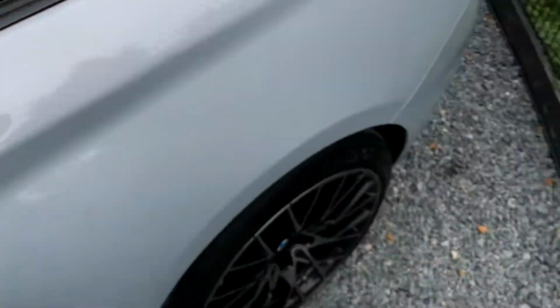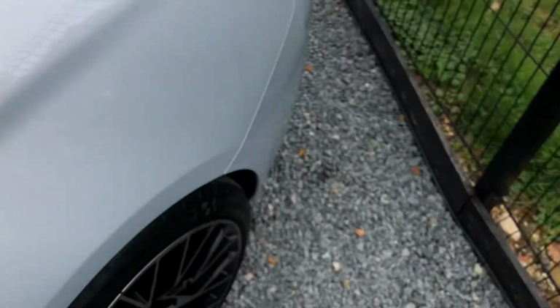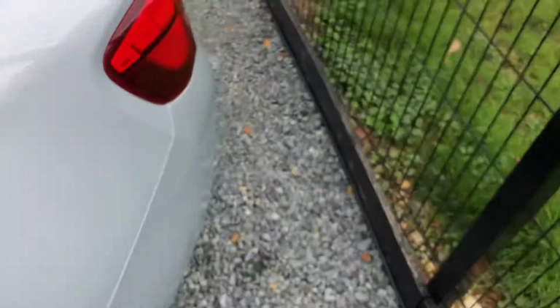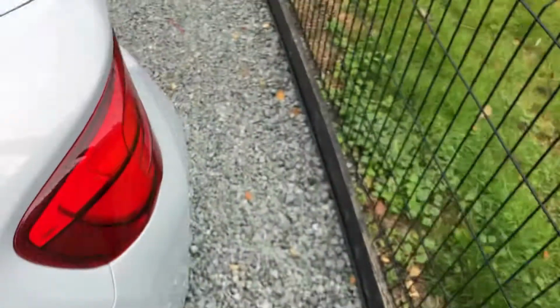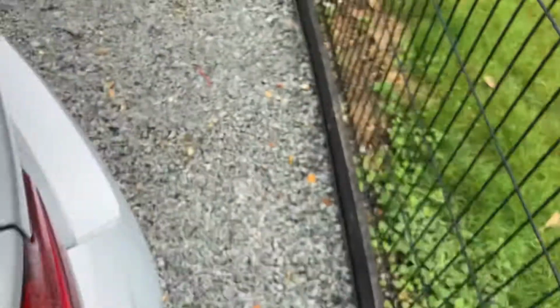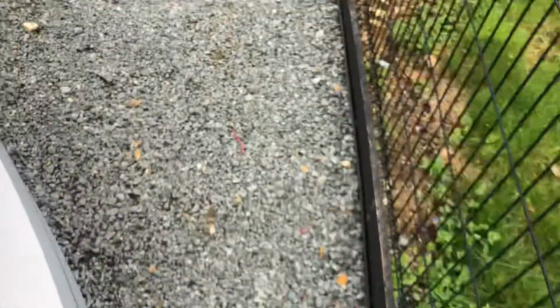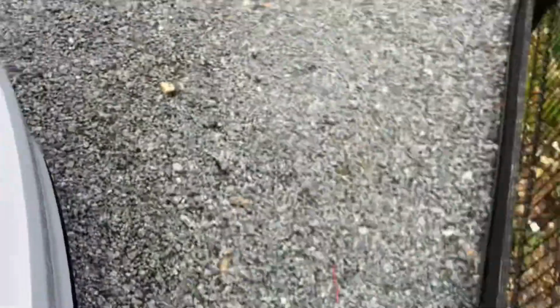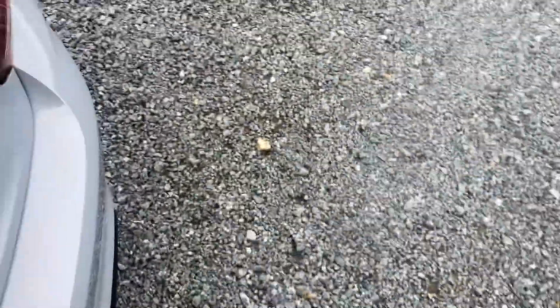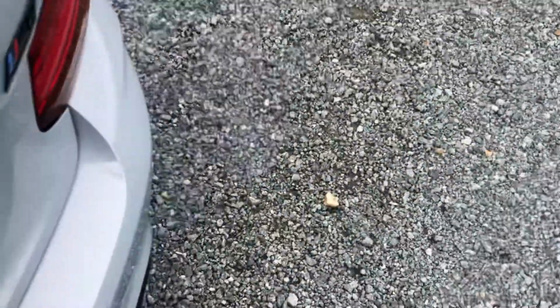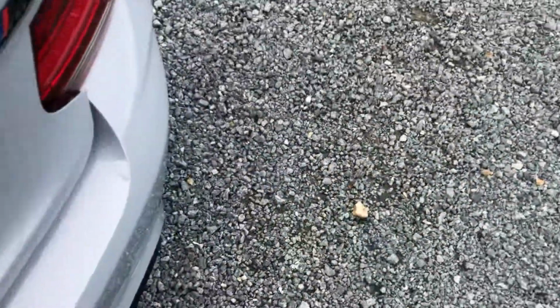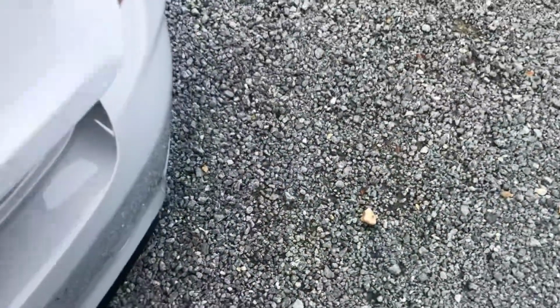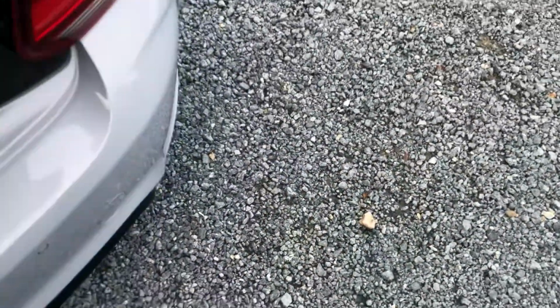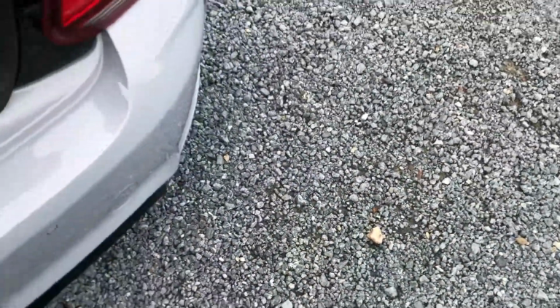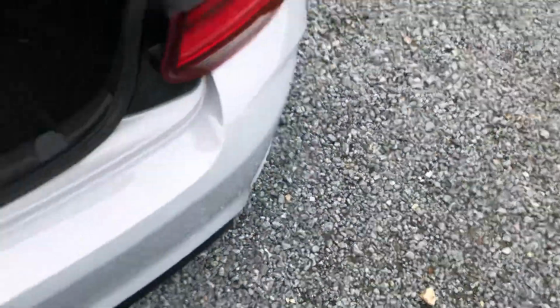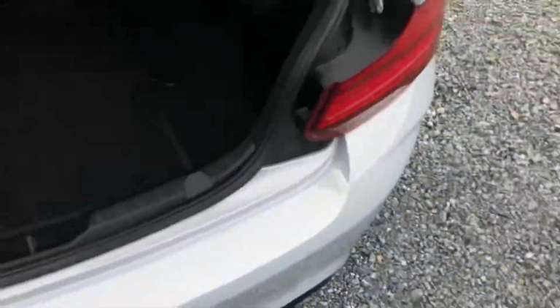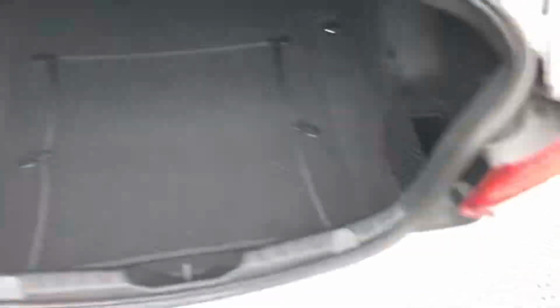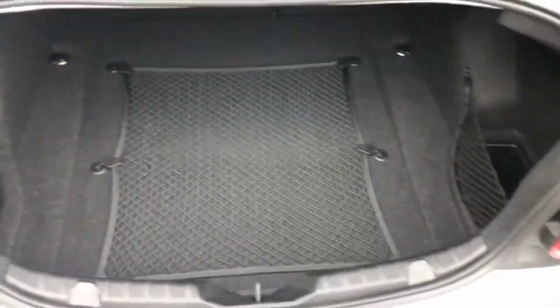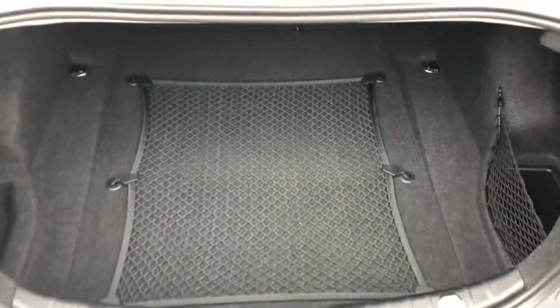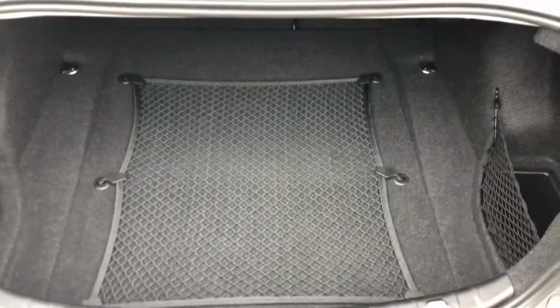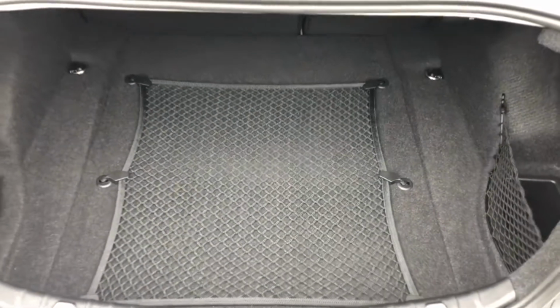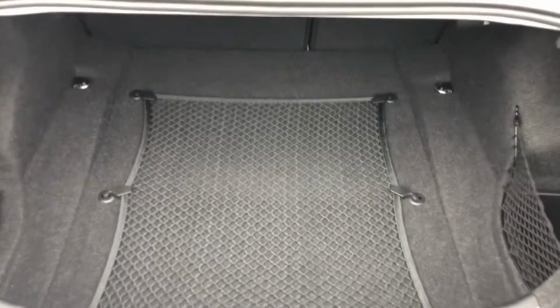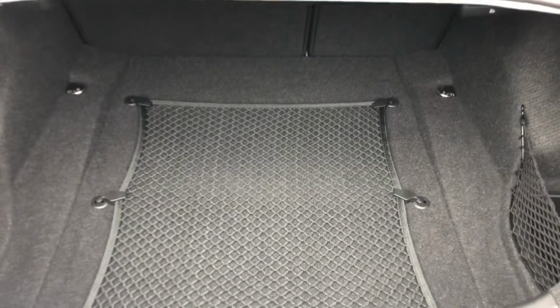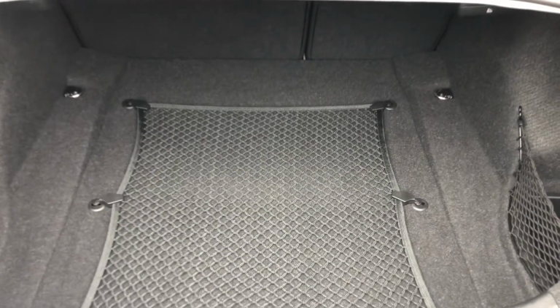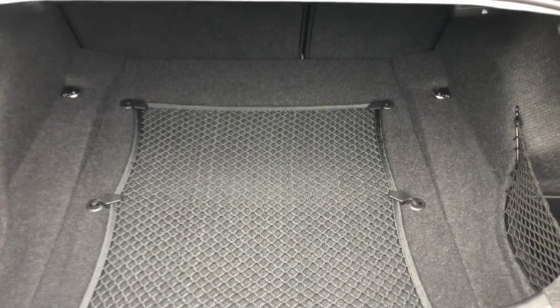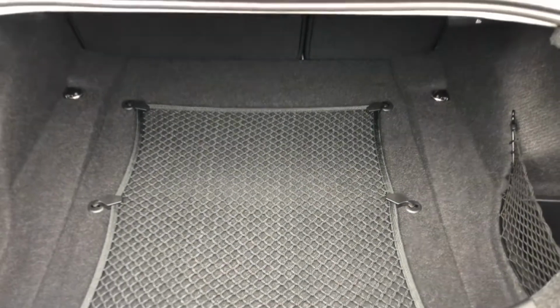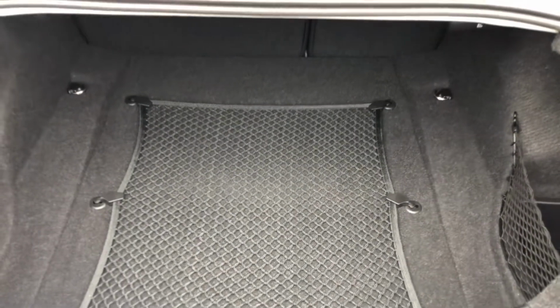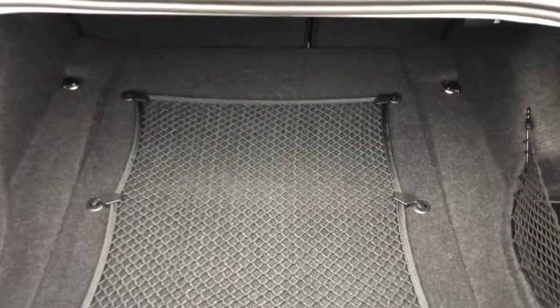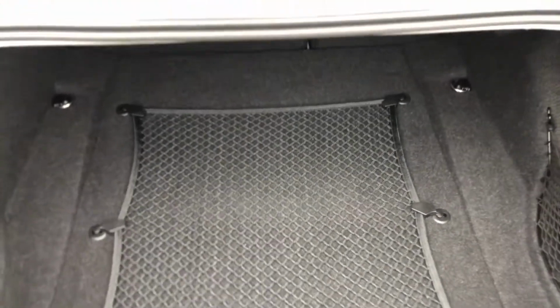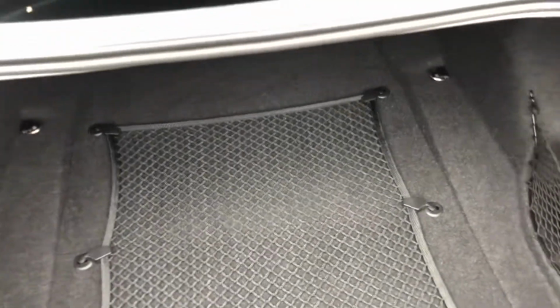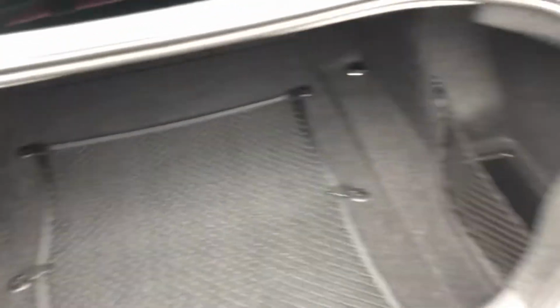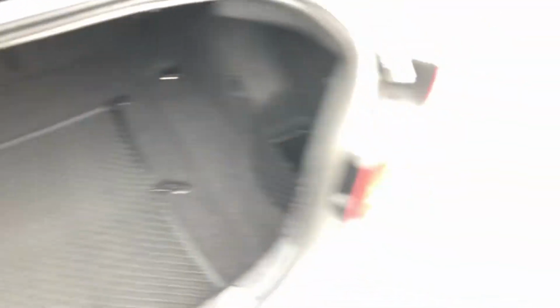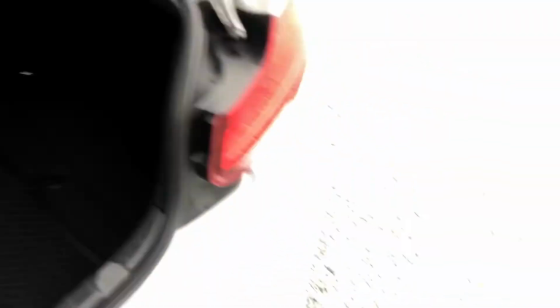Let's have a look in the boot. It's got a shopping net and a nice clean boot — all complete with your warning triangle as well.